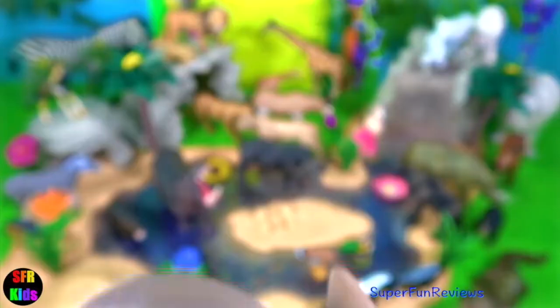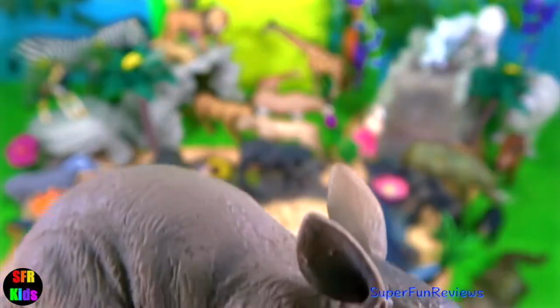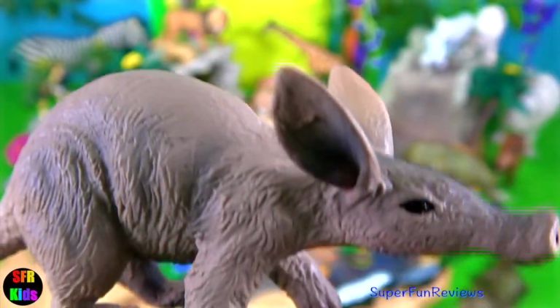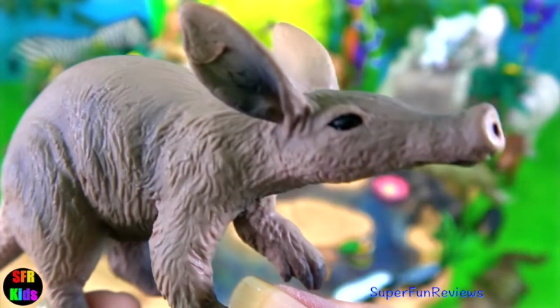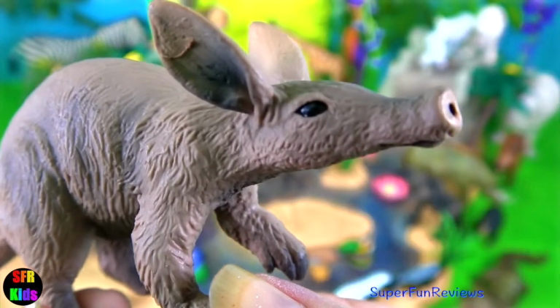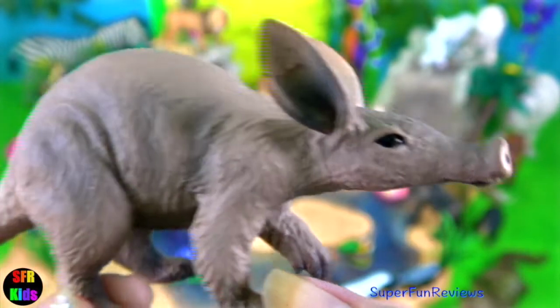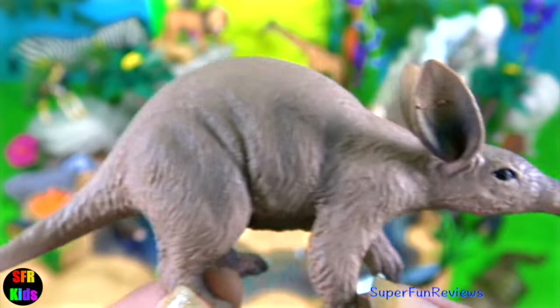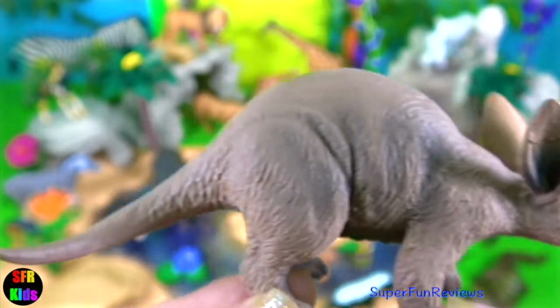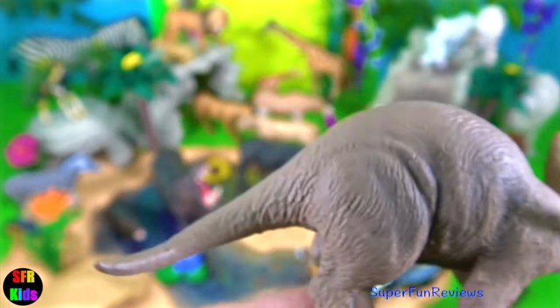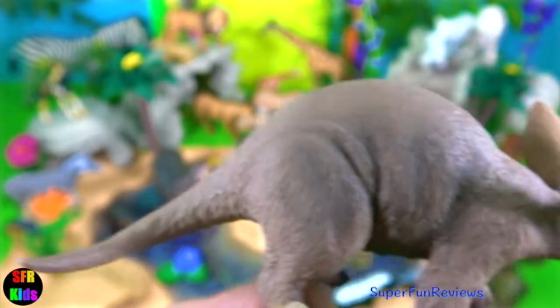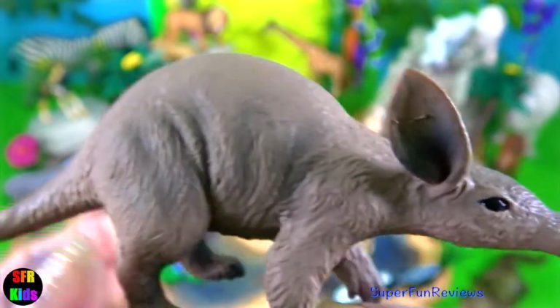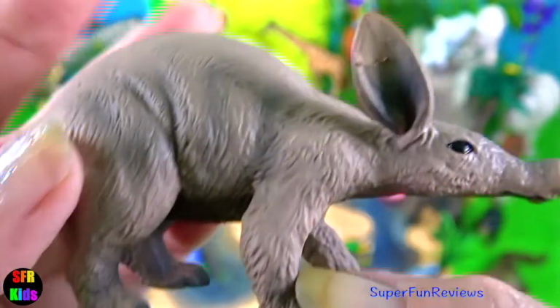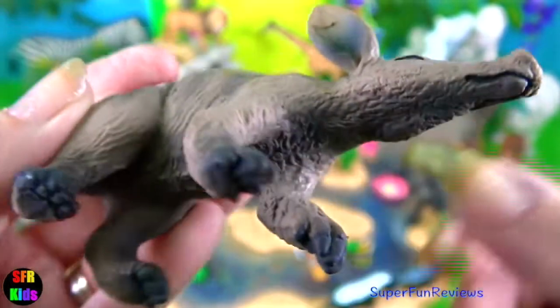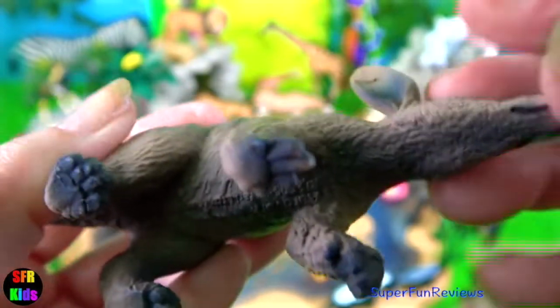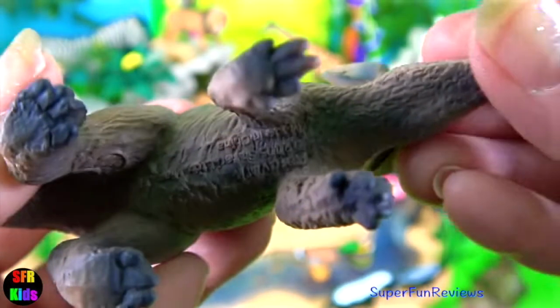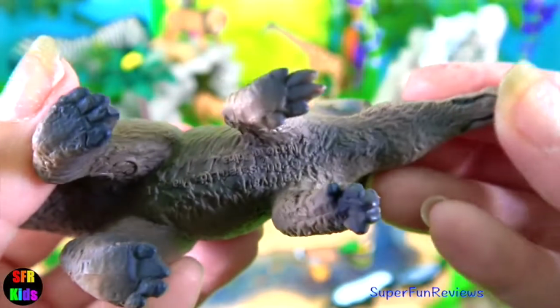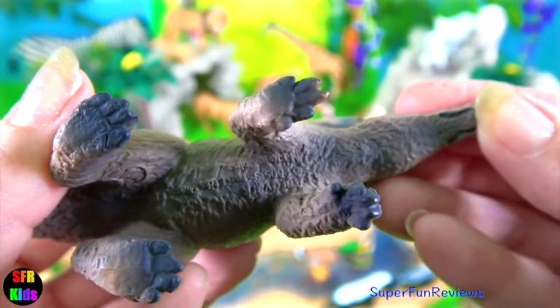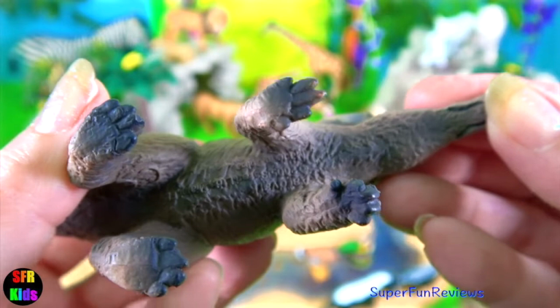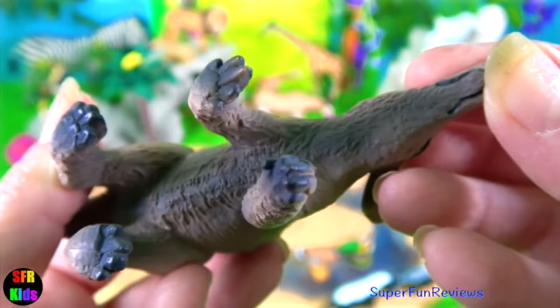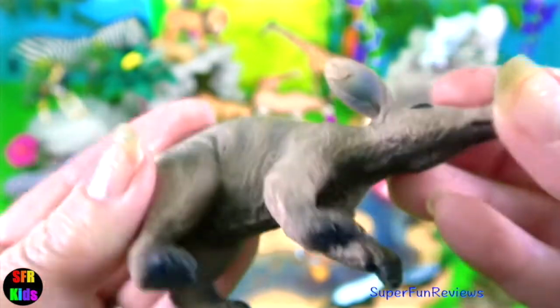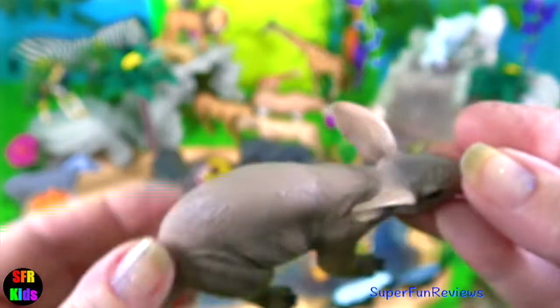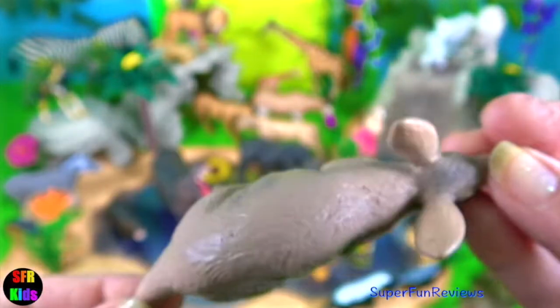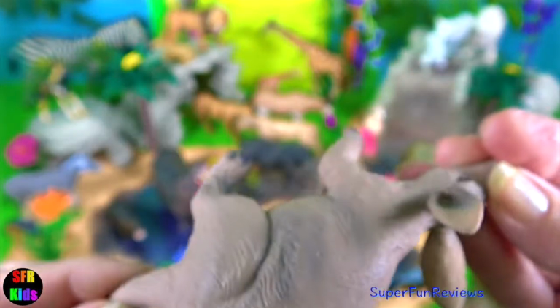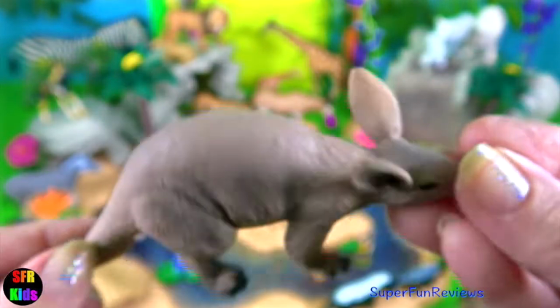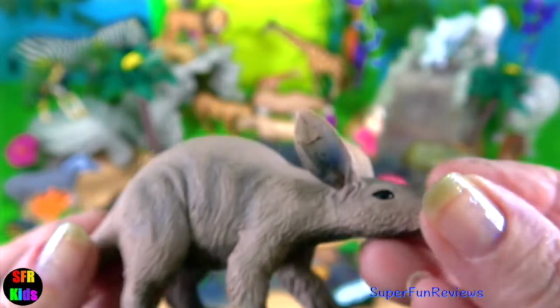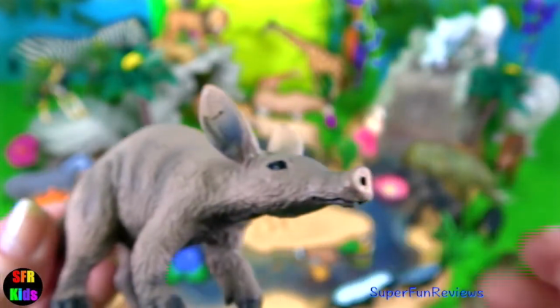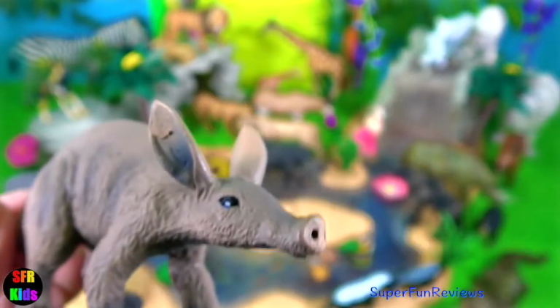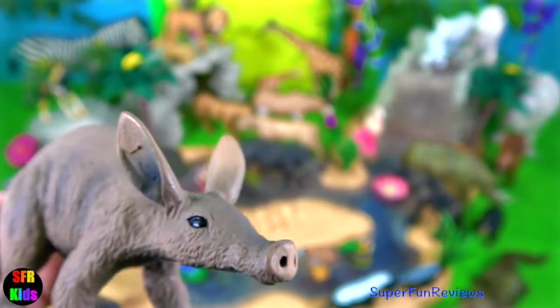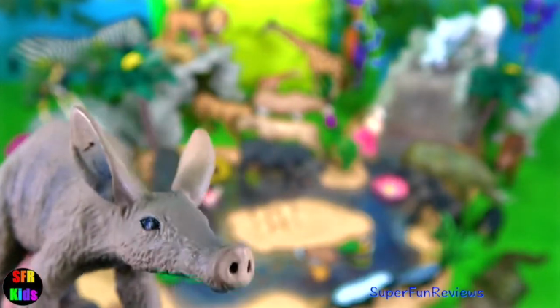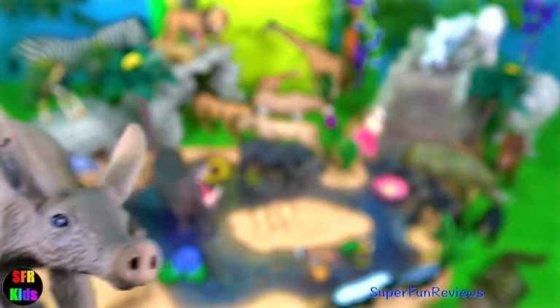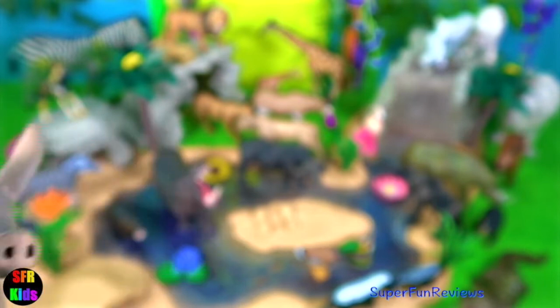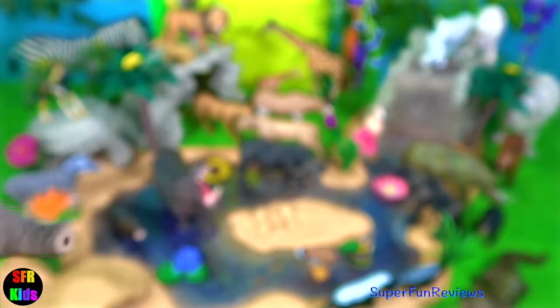The aardvark. It's a nocturnal mammal whose diet consists mainly of ants and termites. It uses its excellent sense of smell to find food and its long sticky tongue to capture its prey.